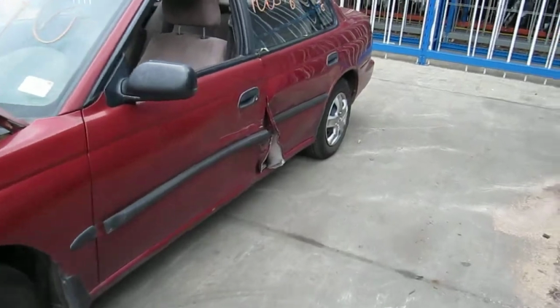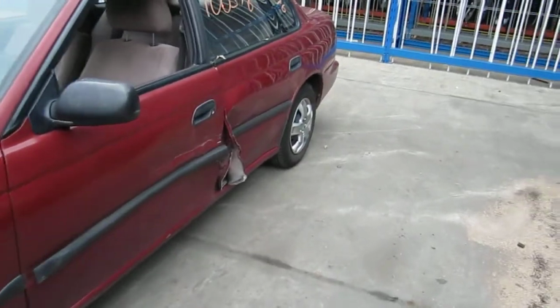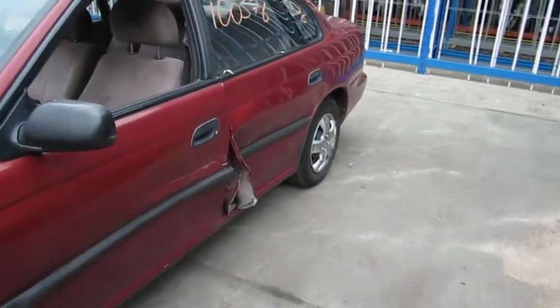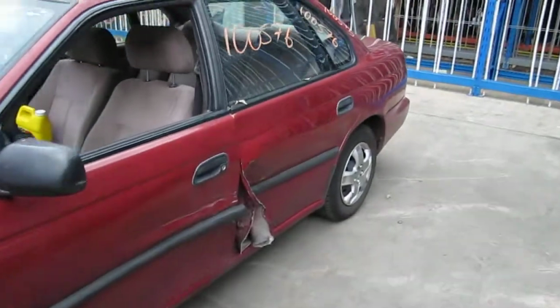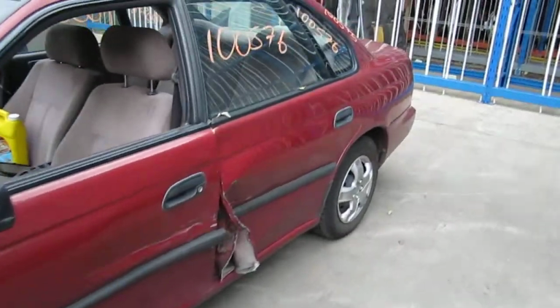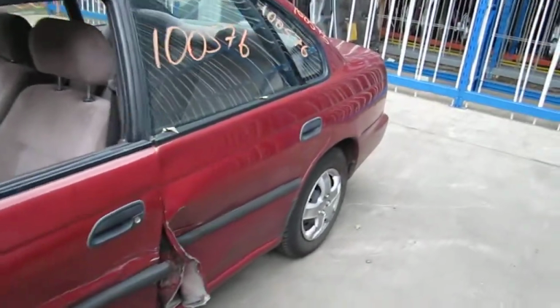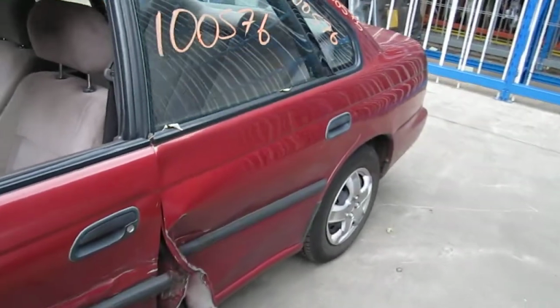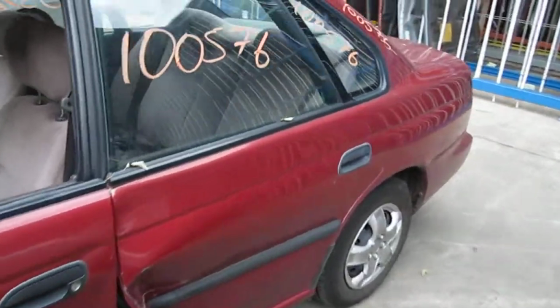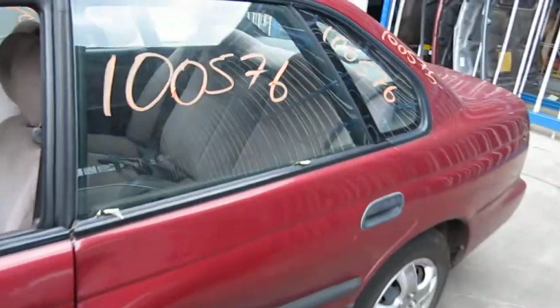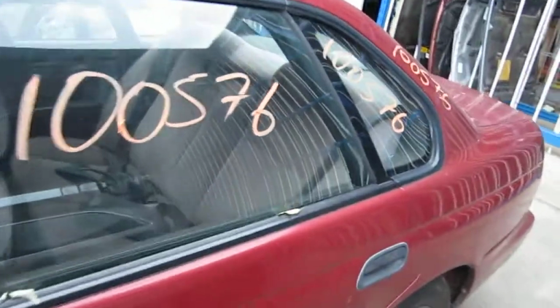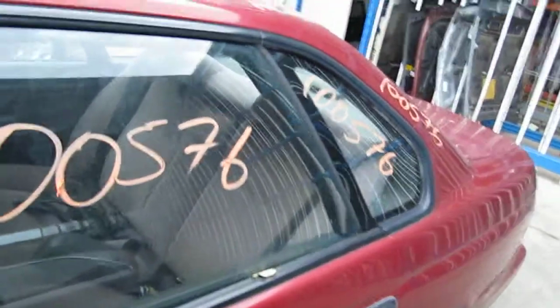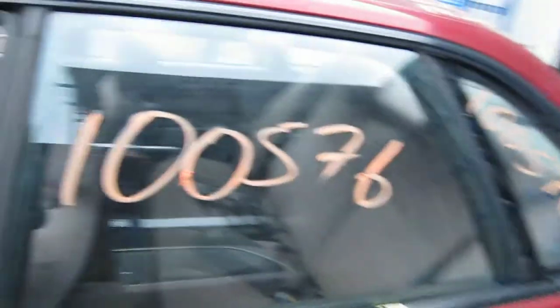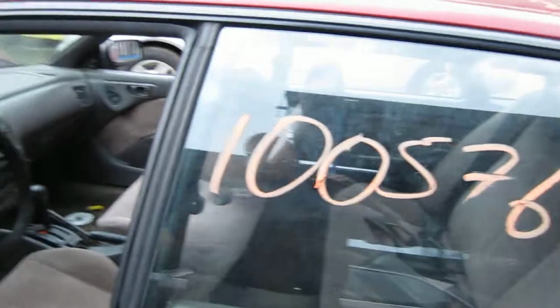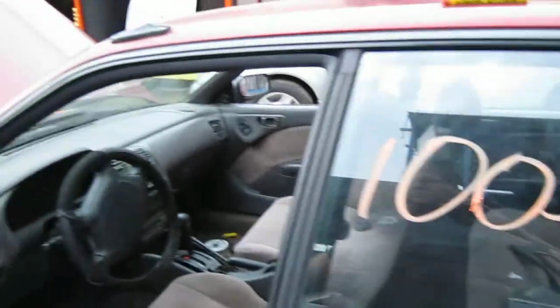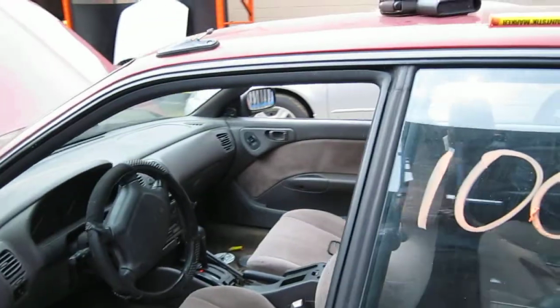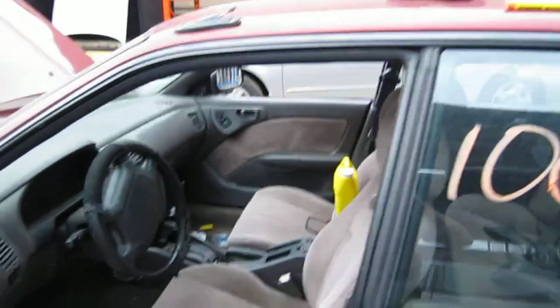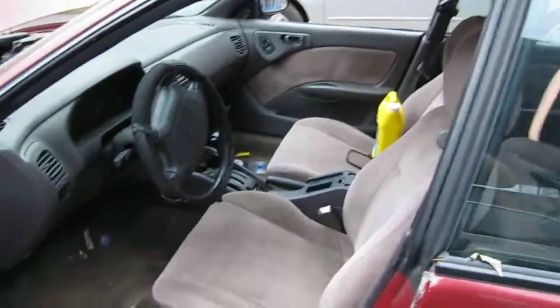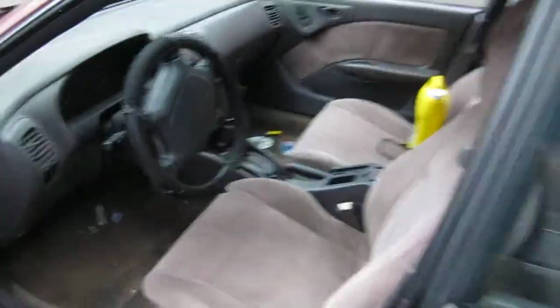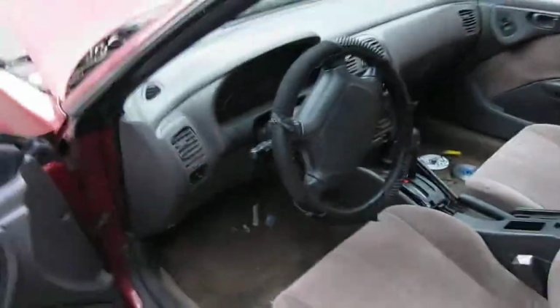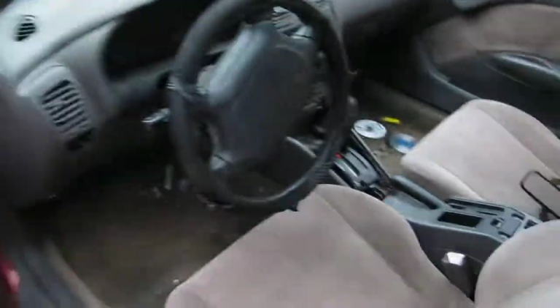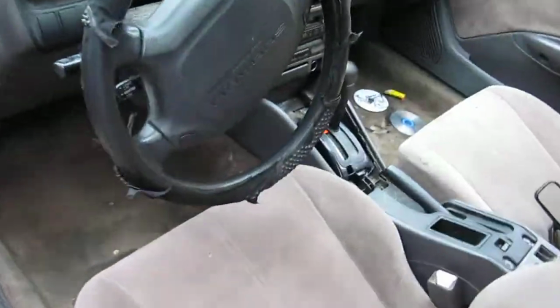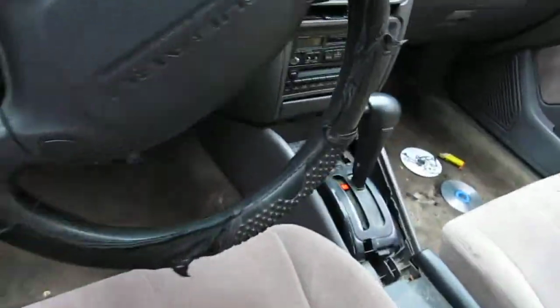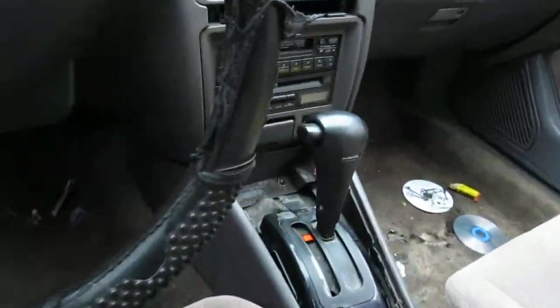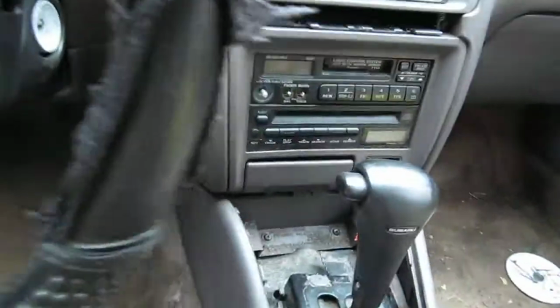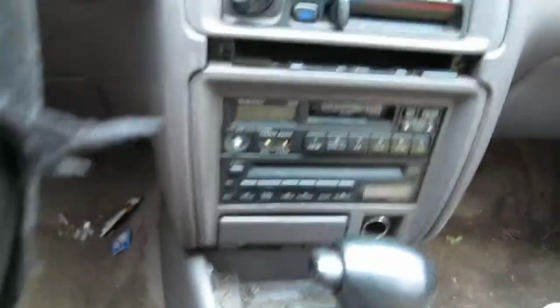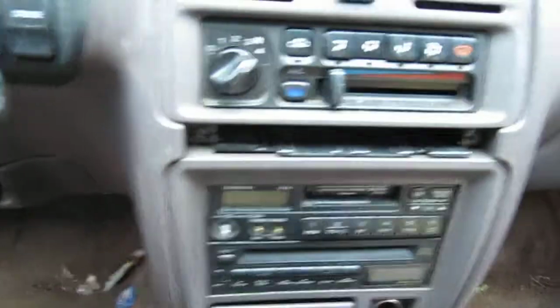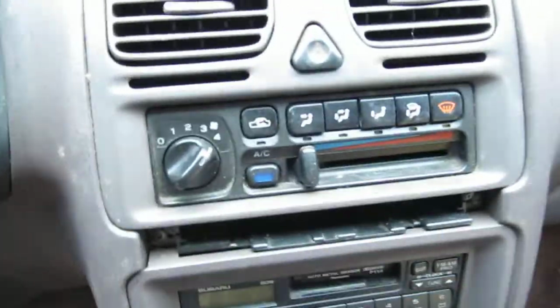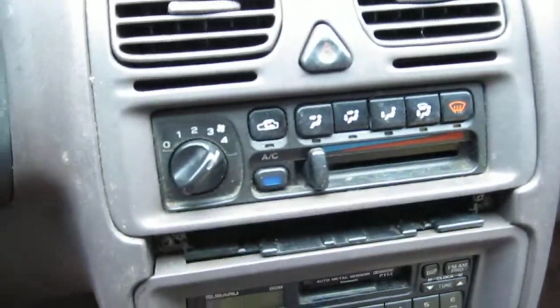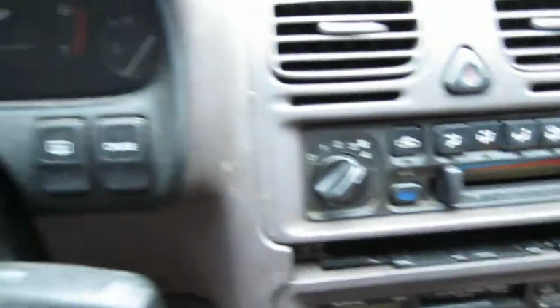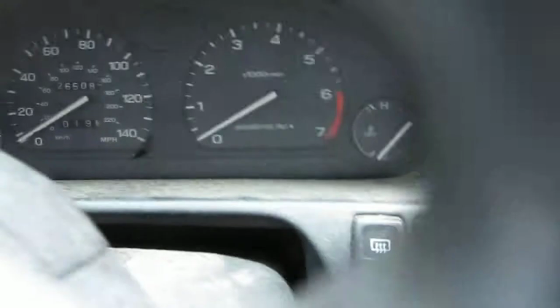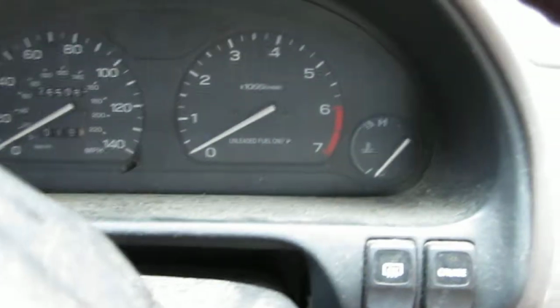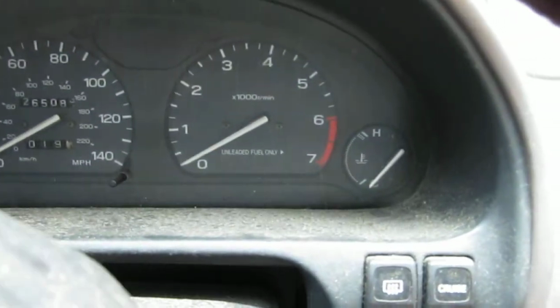The production date of this vehicle is October of 1994. The vehicle currently has 265,000 miles. It also has standard climate control and has a factory tachometer as well.